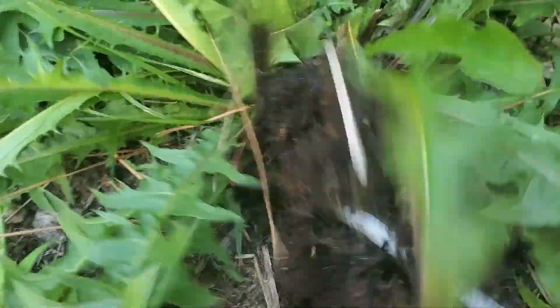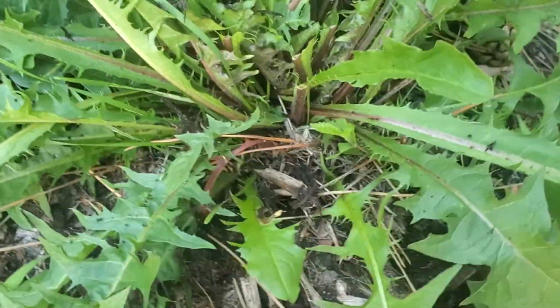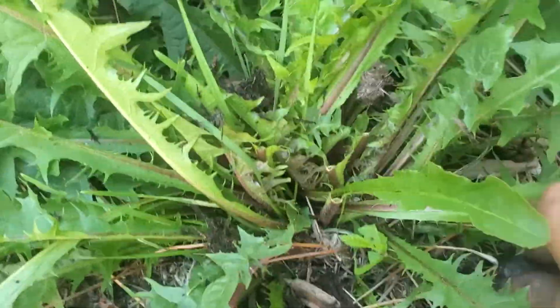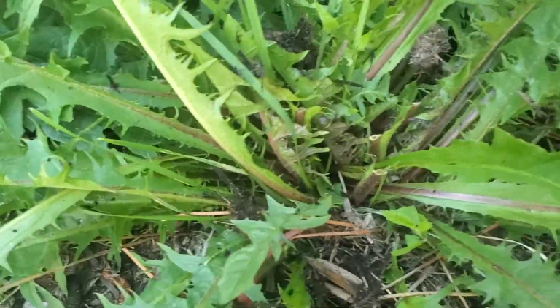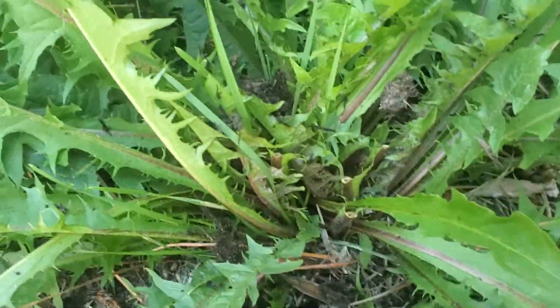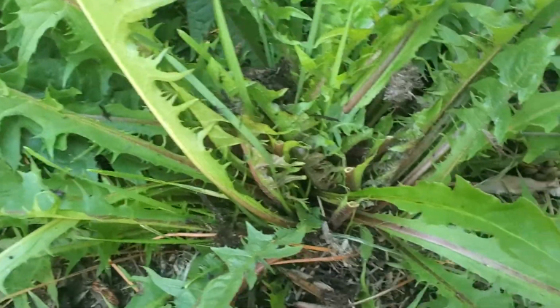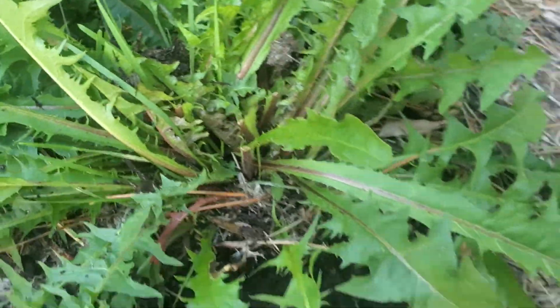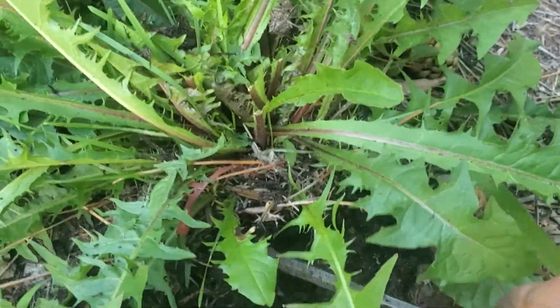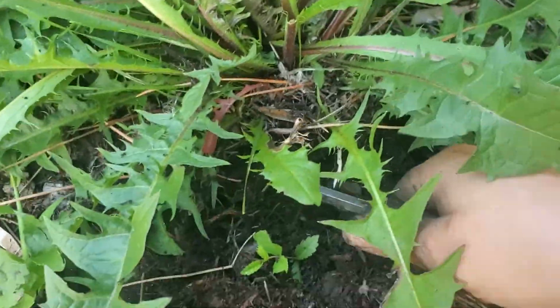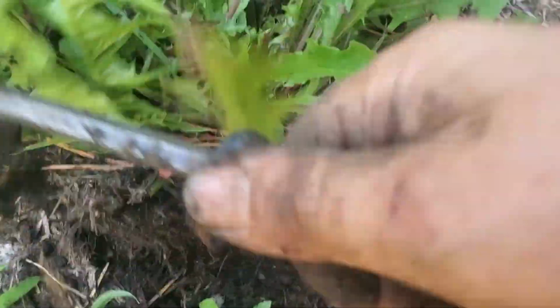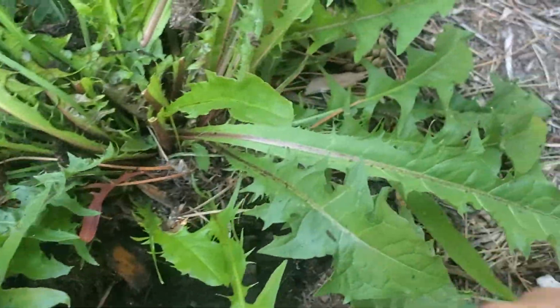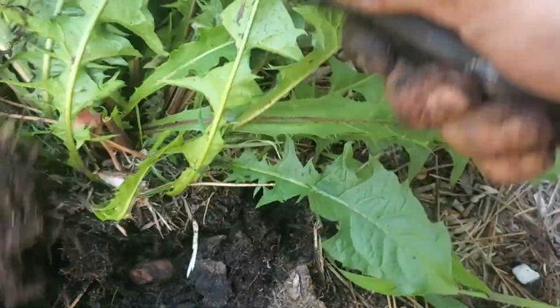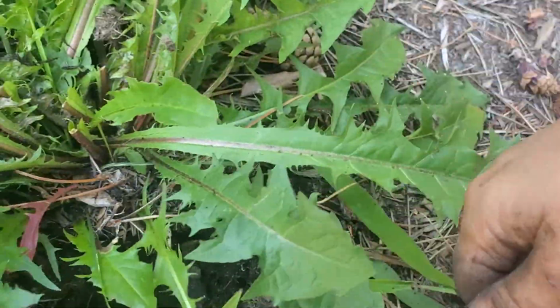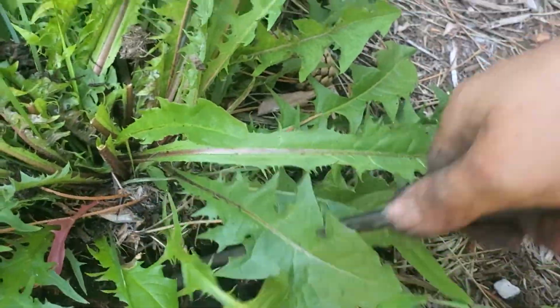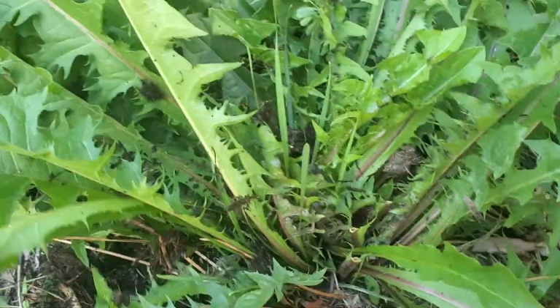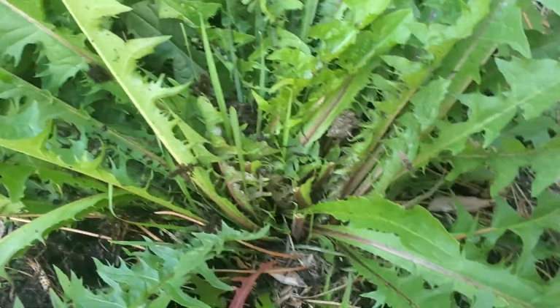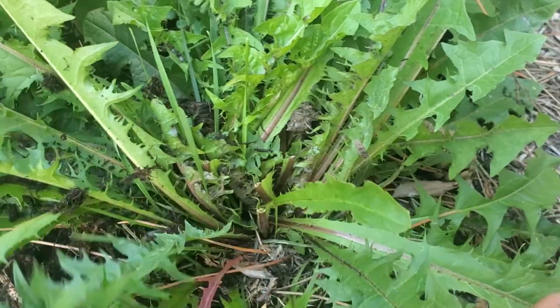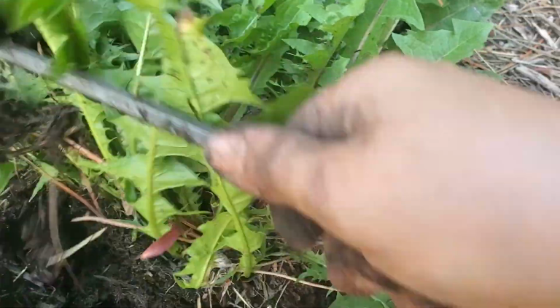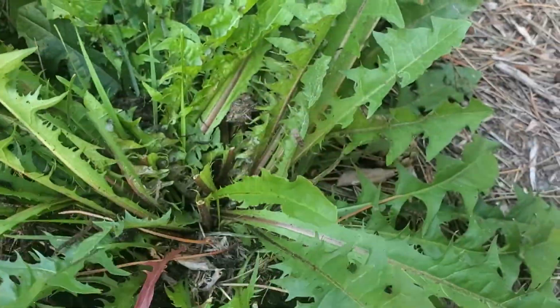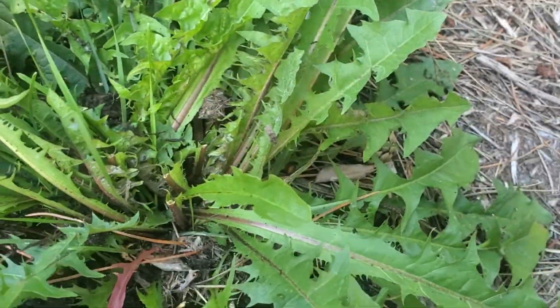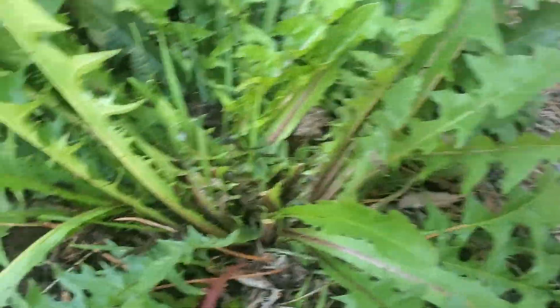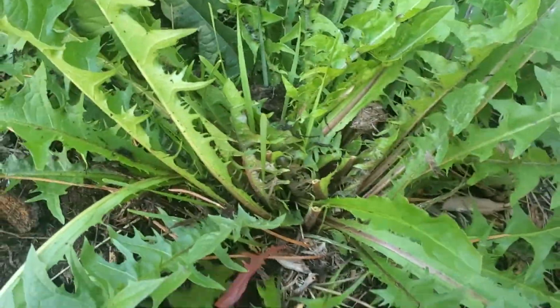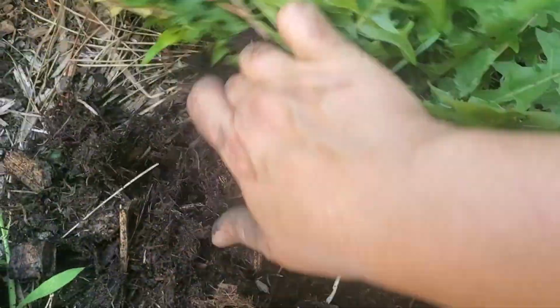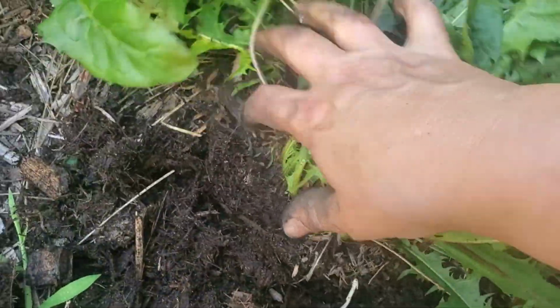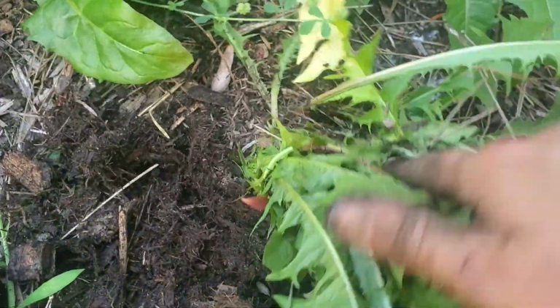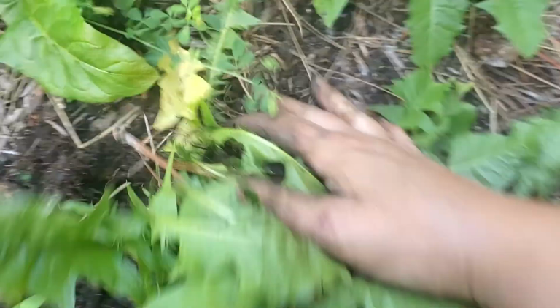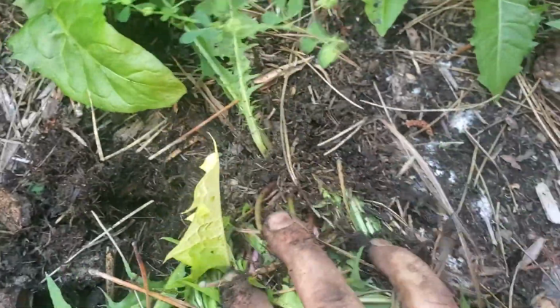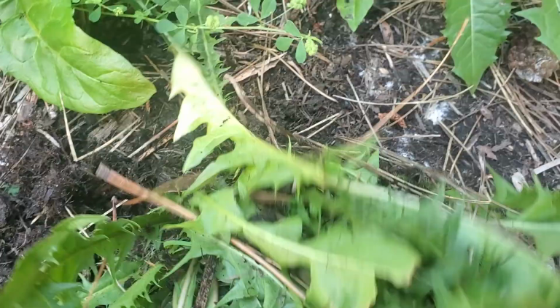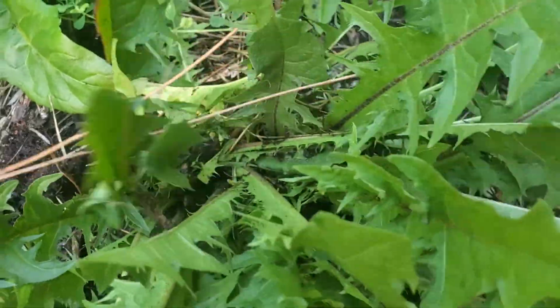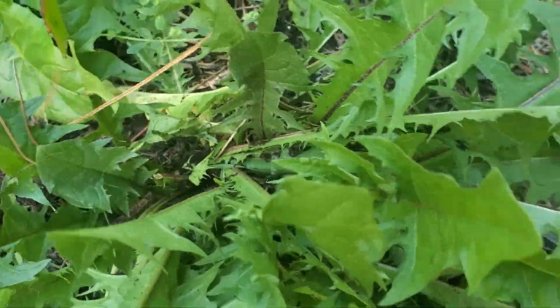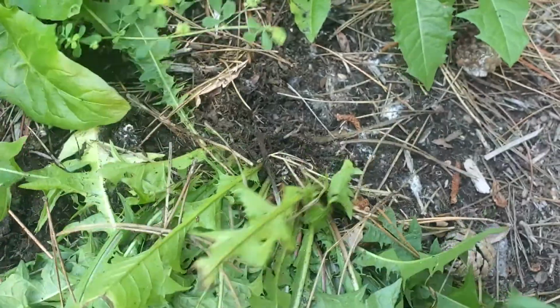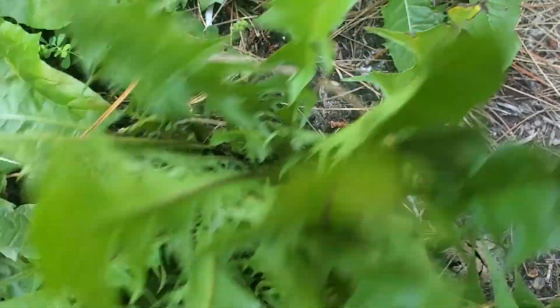Dandelion root has awesome anti-inflammatory benefits. Also if you're a little bit bloated, it's really great to drink as a tea. It's actually considered a coffee substitute — some people will call it that. It is a tea — you get the root, you dry it, and then you toast it and grind it up.